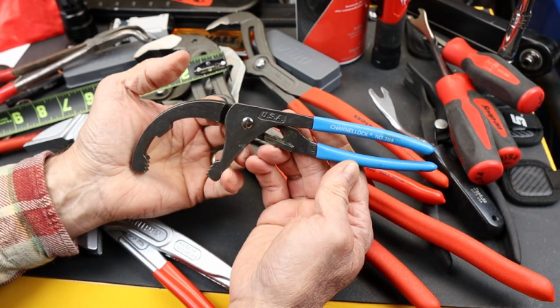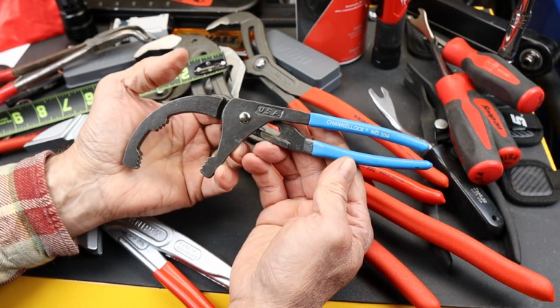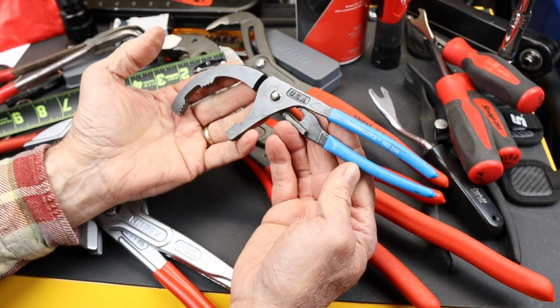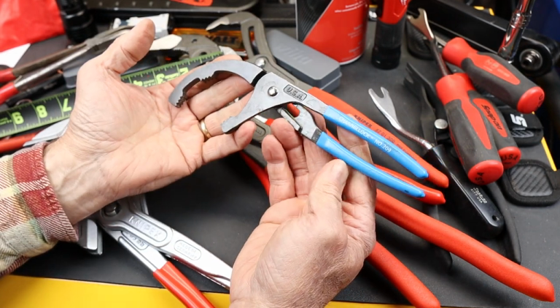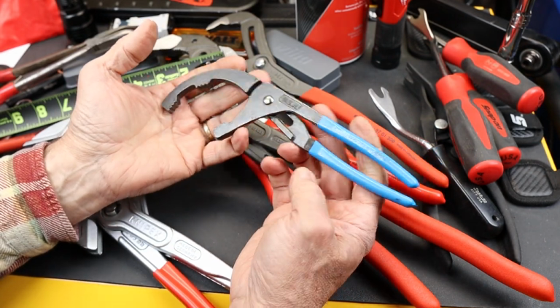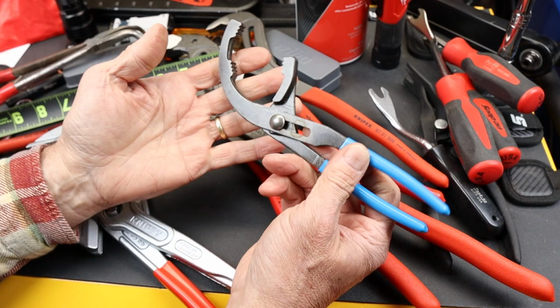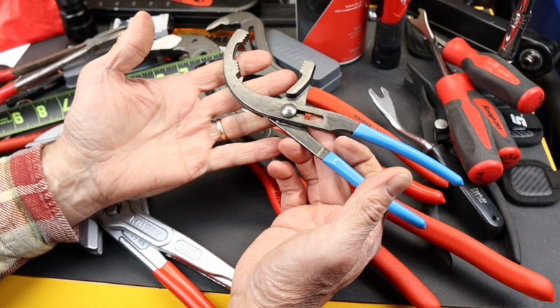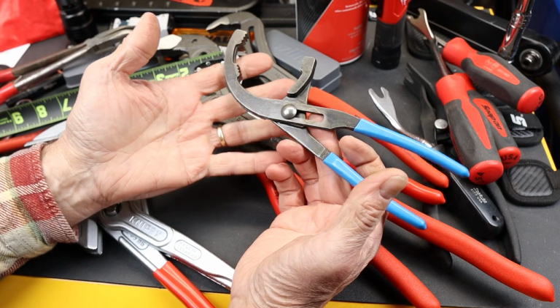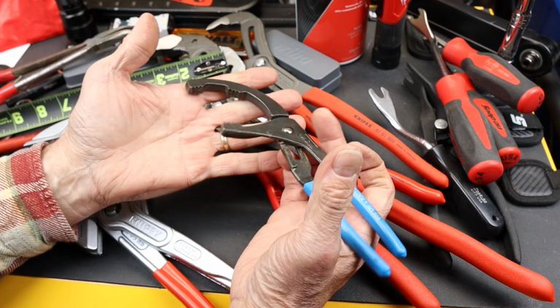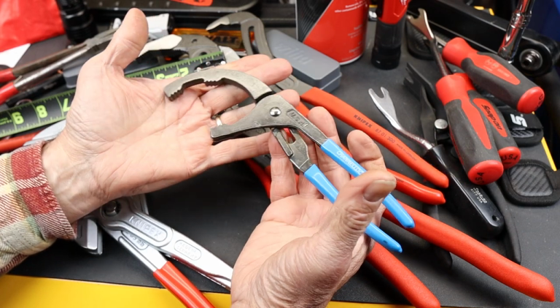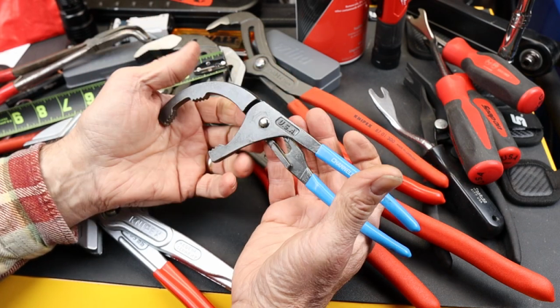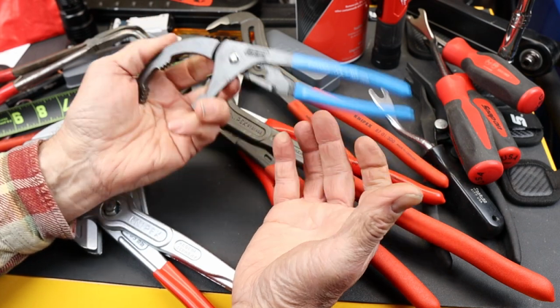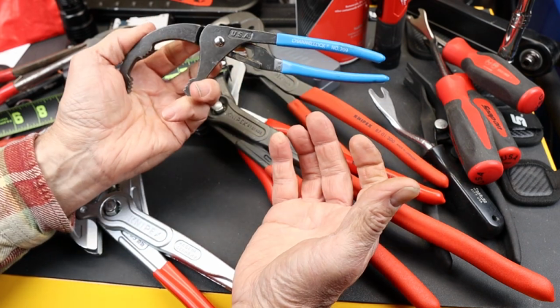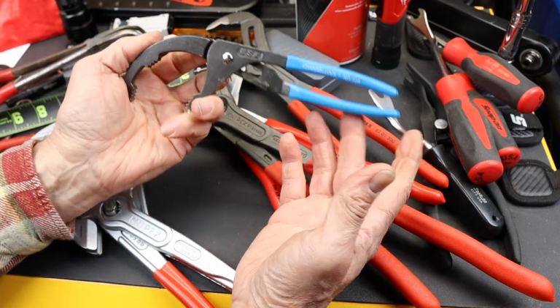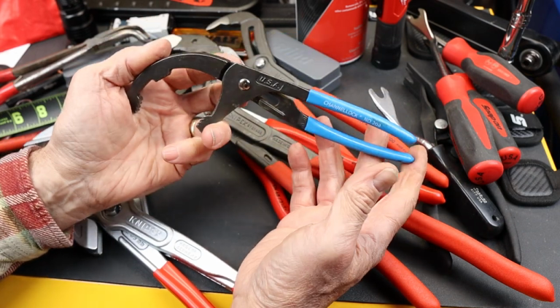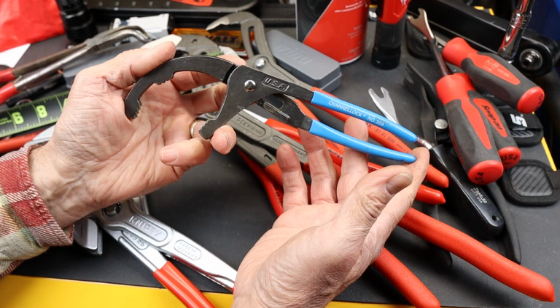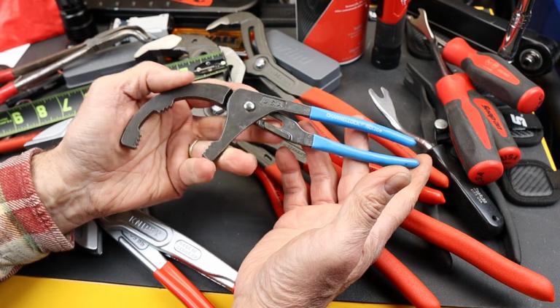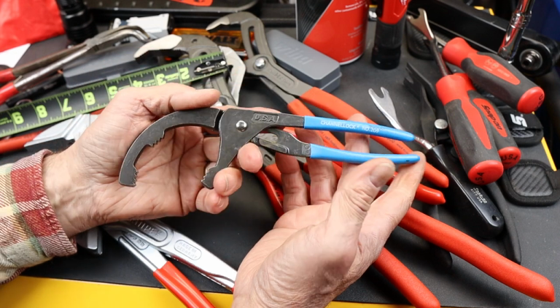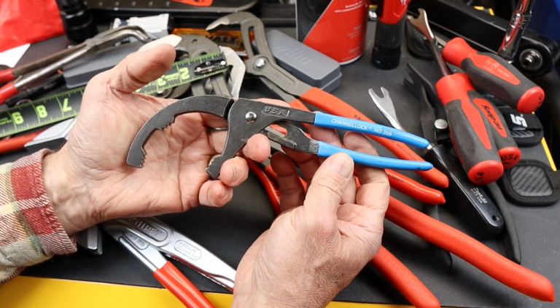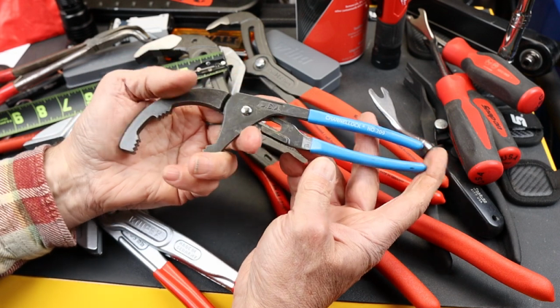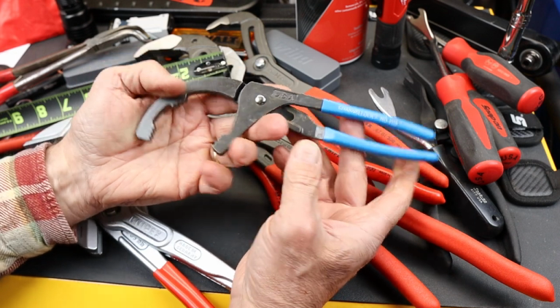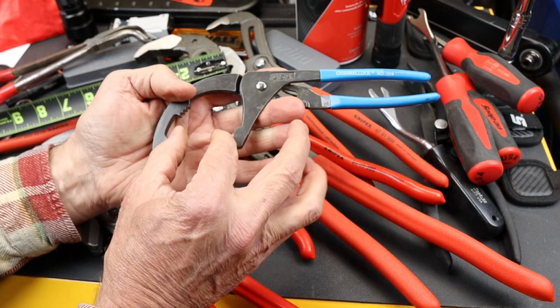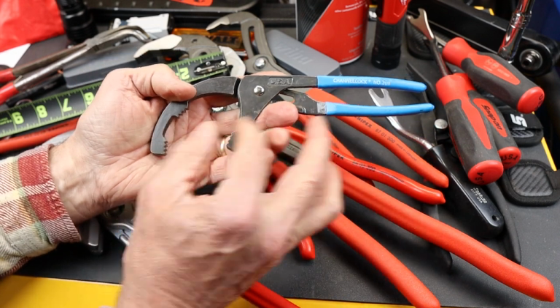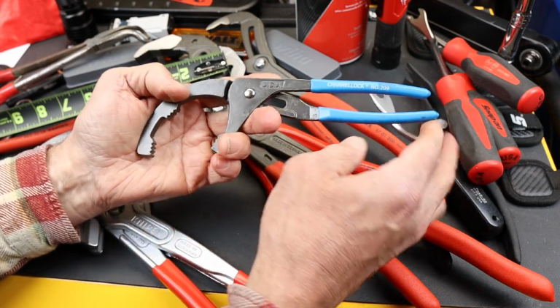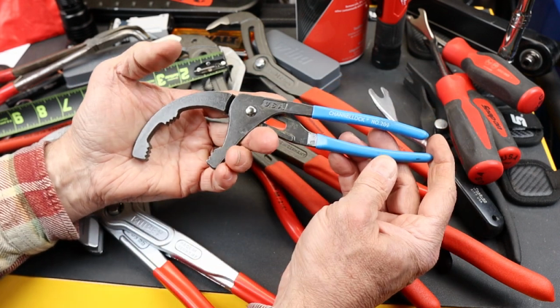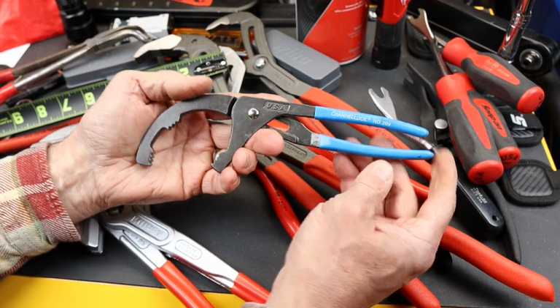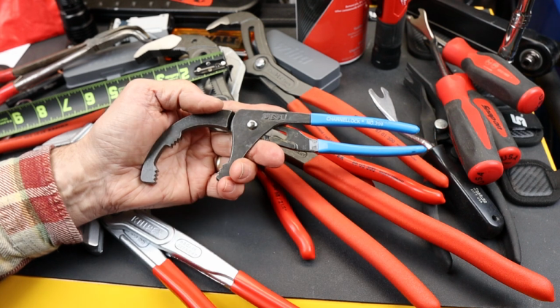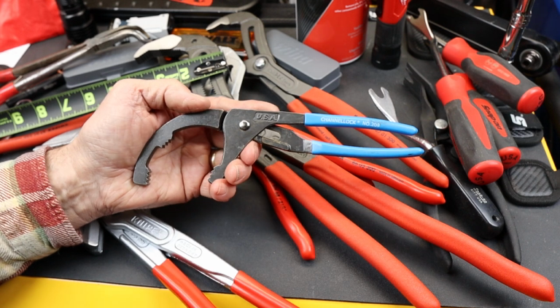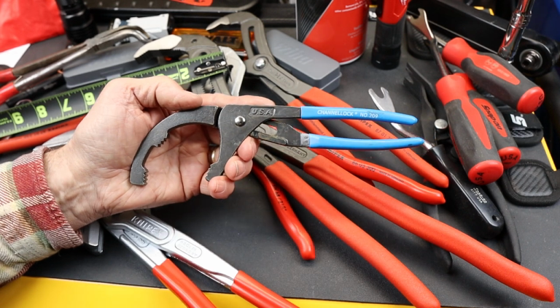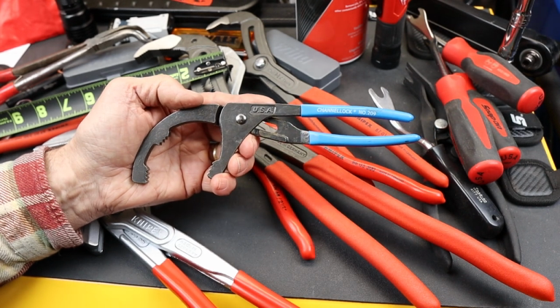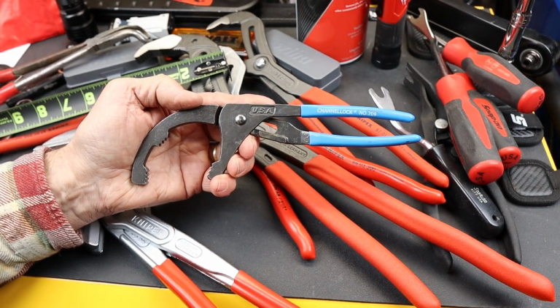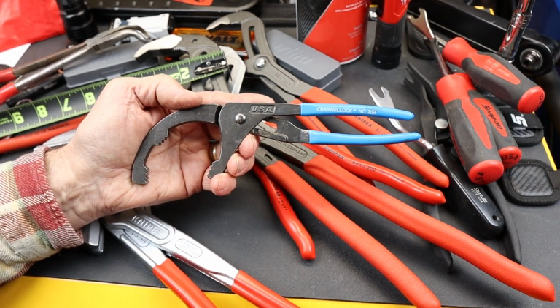This, the Channel Lock 209 — a great little design. Simple USA made plier. Definitely handy when you need a large mouth and short handles. And with that, Doc out.